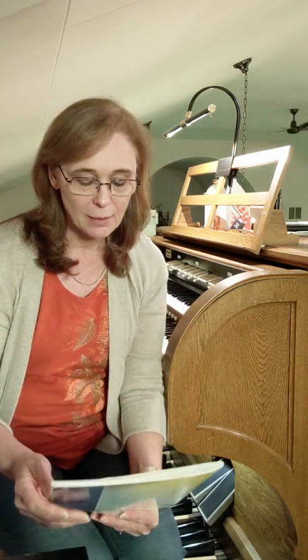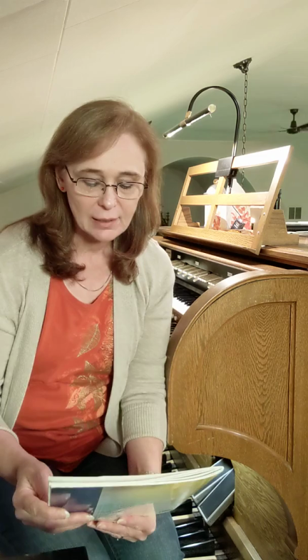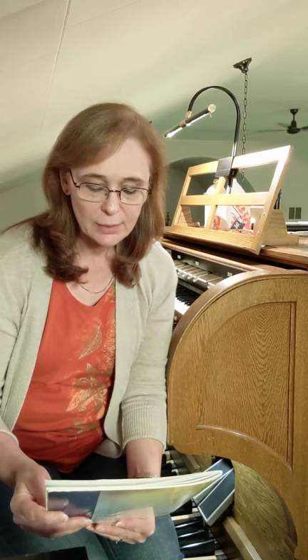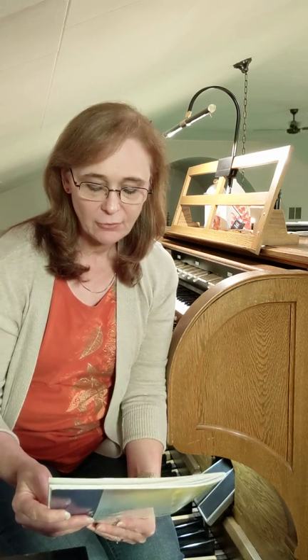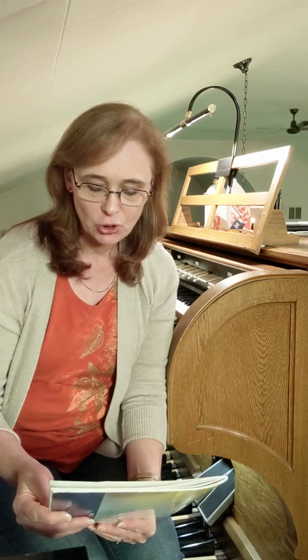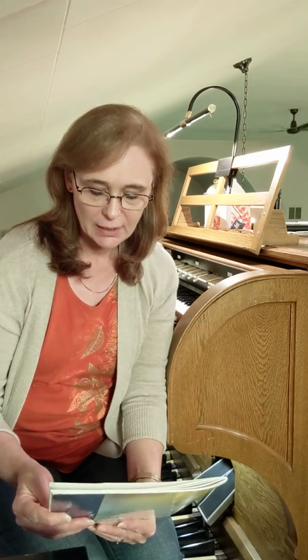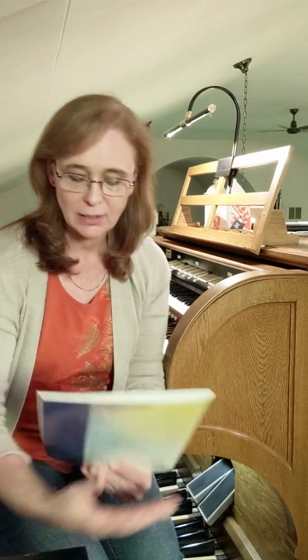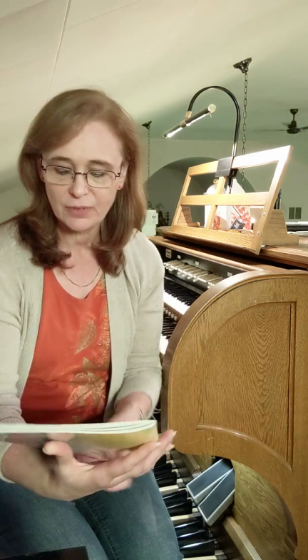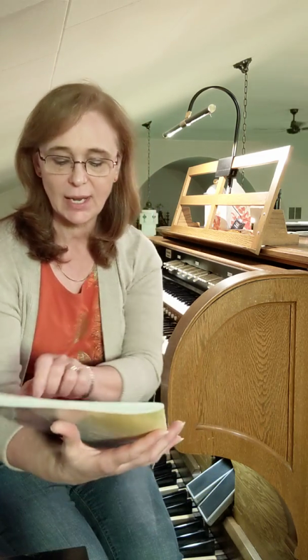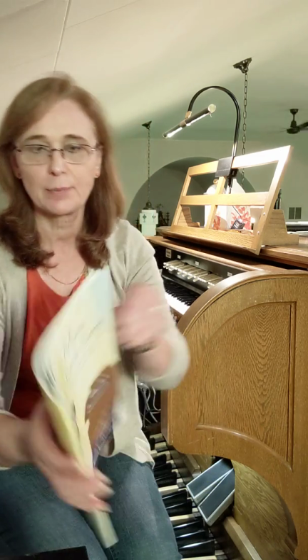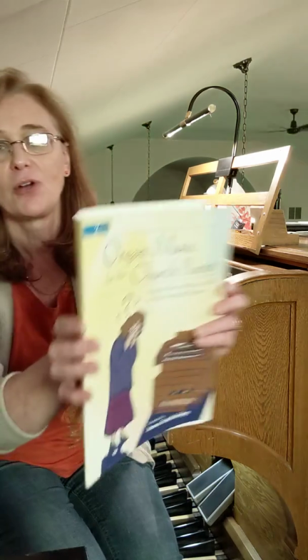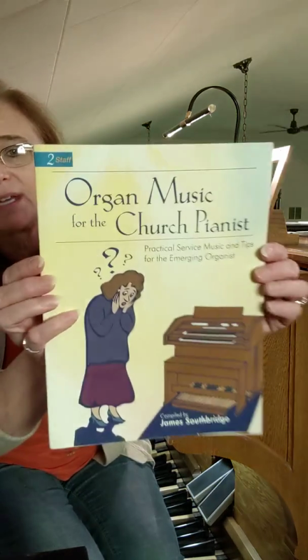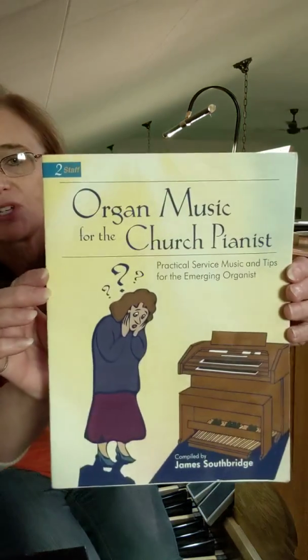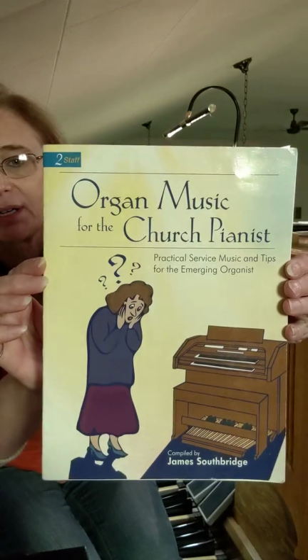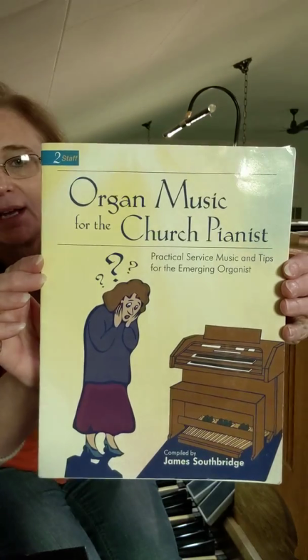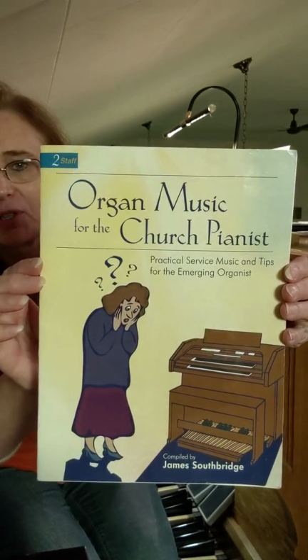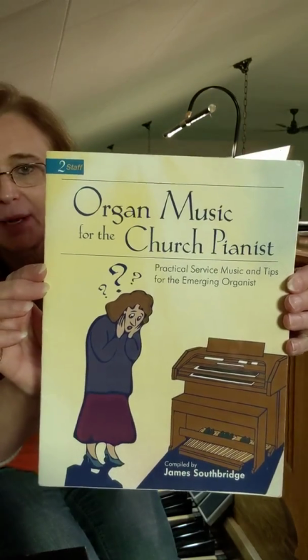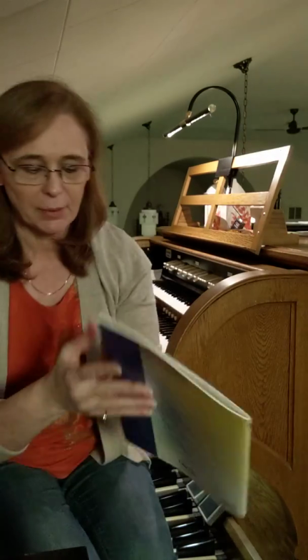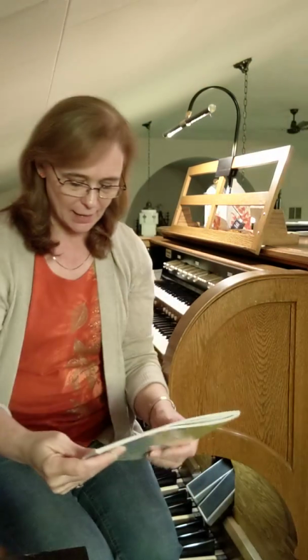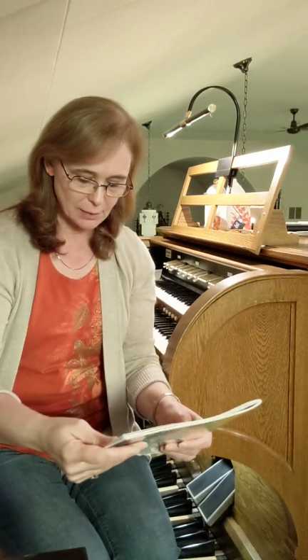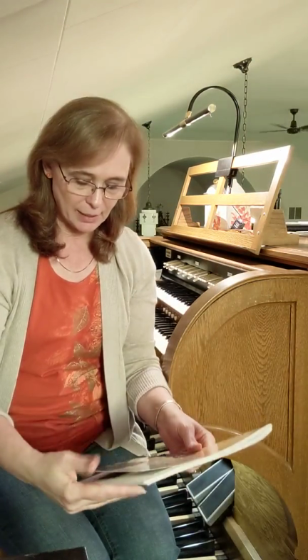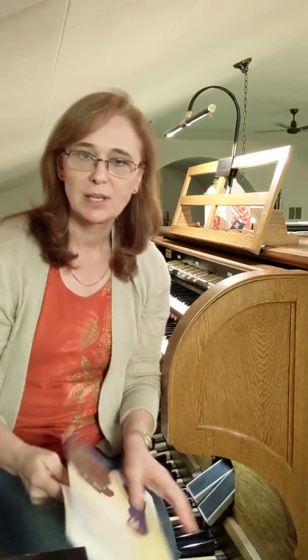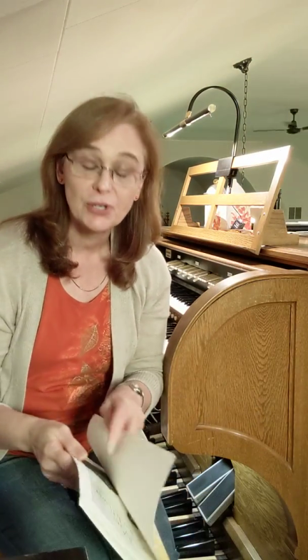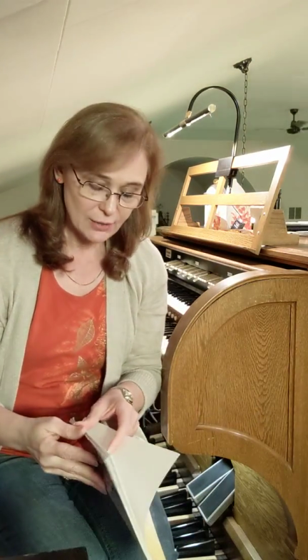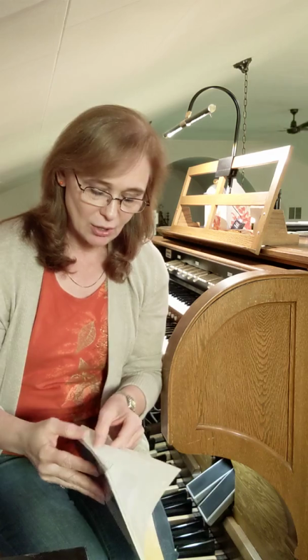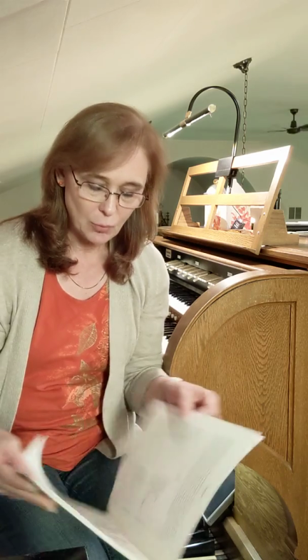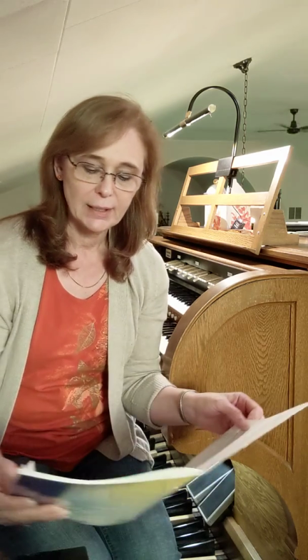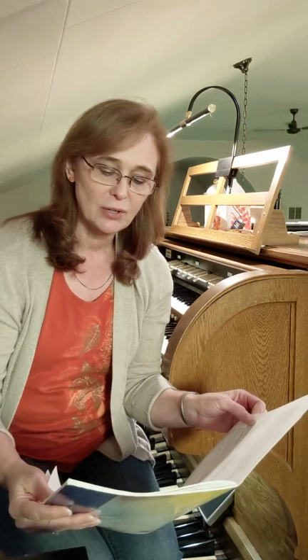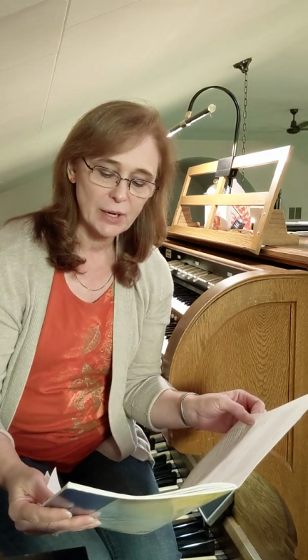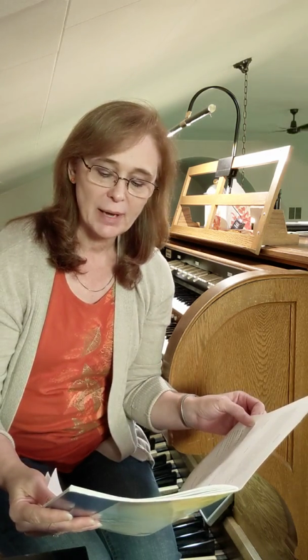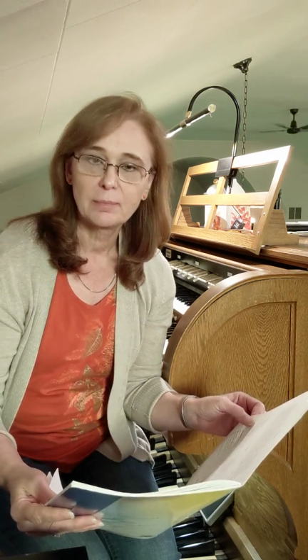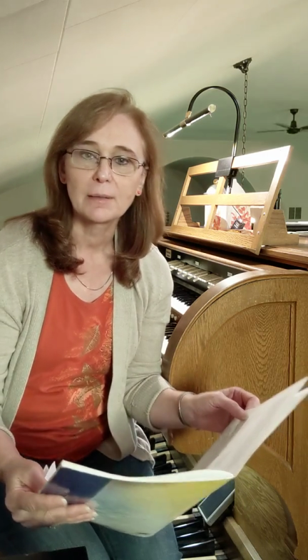The book is titled Organ Music for the Church Pianist, Practical Service Music and Tips for the Emerging Organist. It's published by Lorenz Company and compiled by James Southbridge. The song I want to play today is called Celebration by David Paxton.